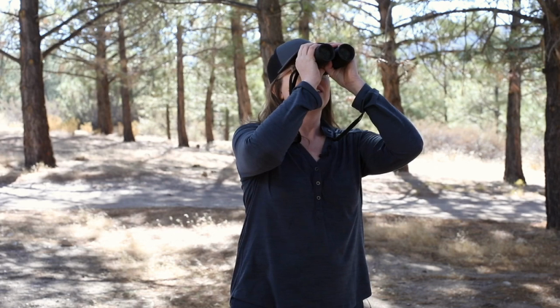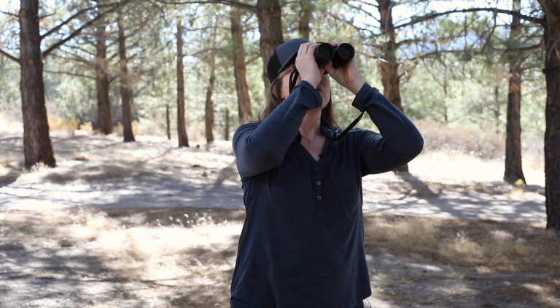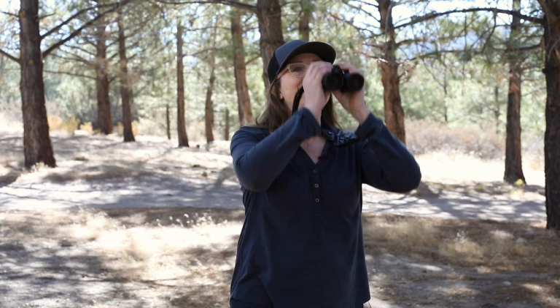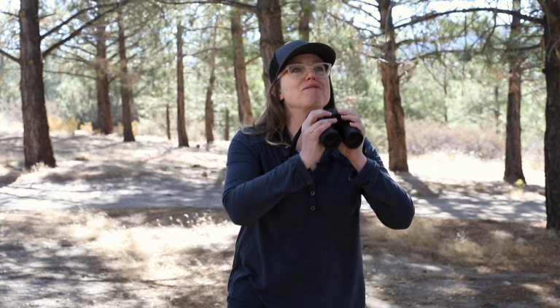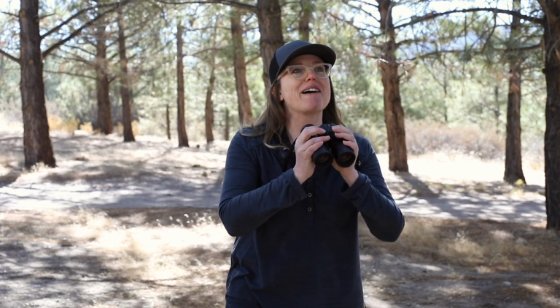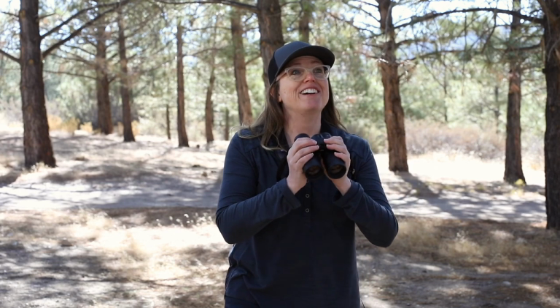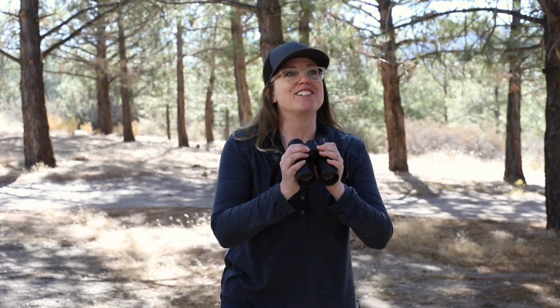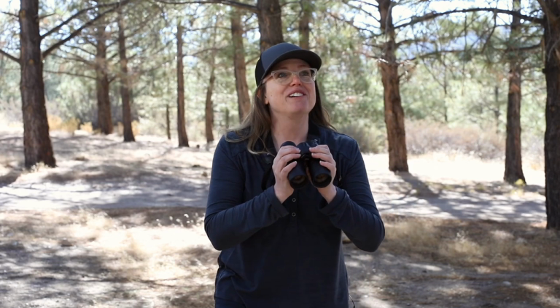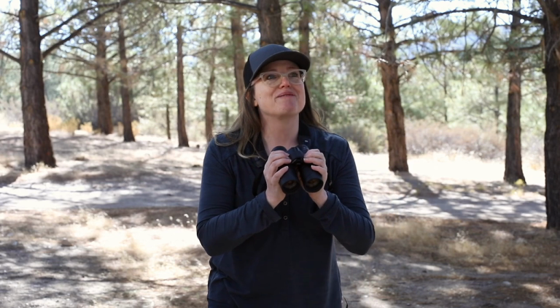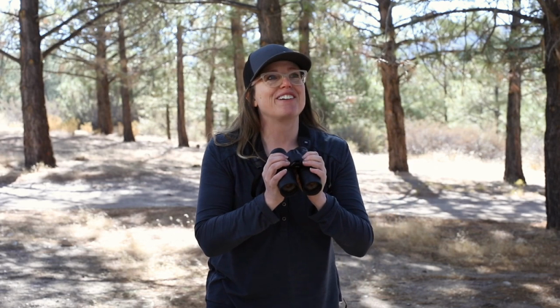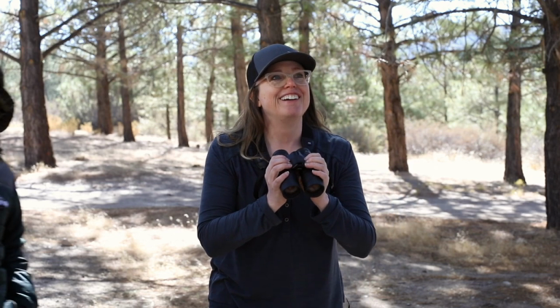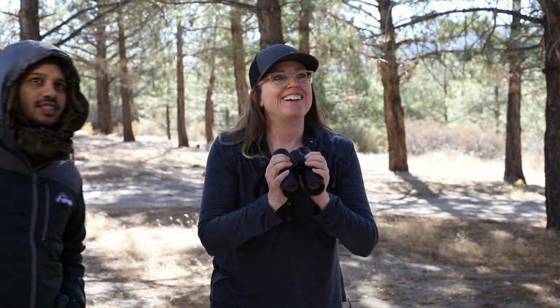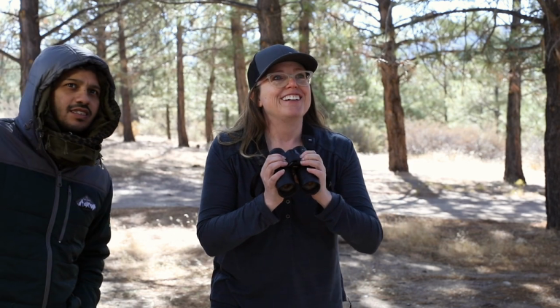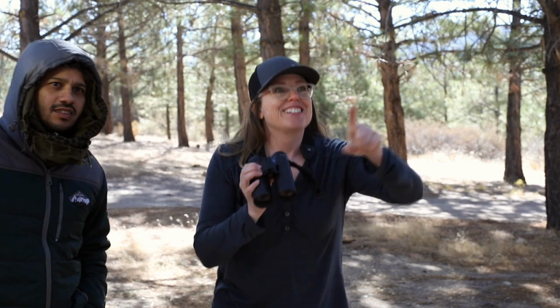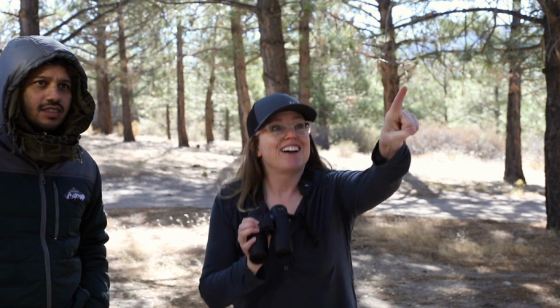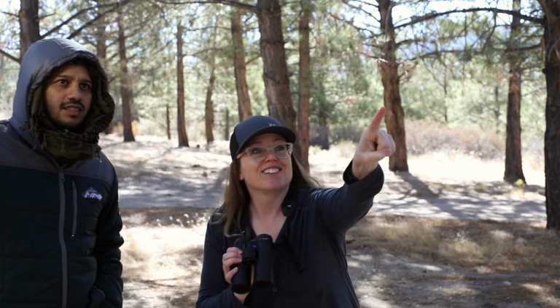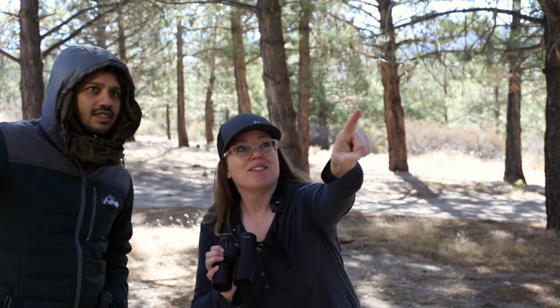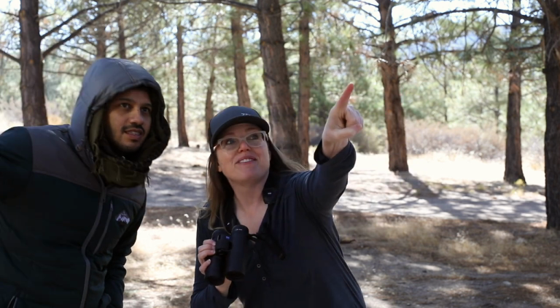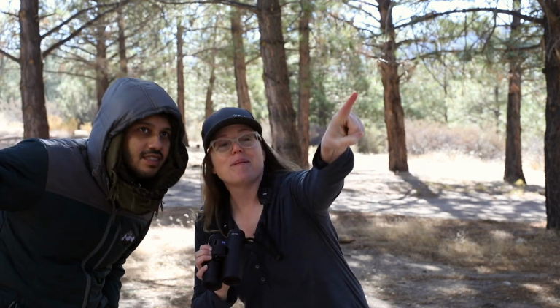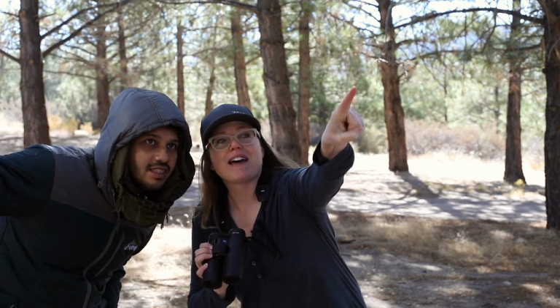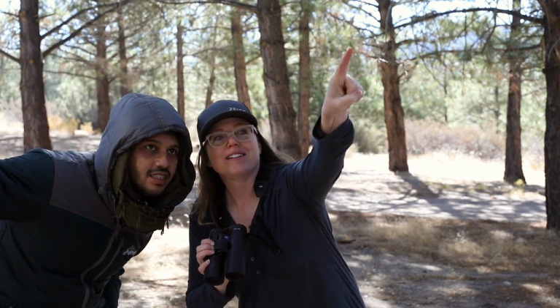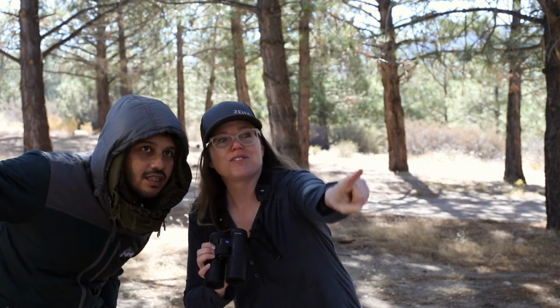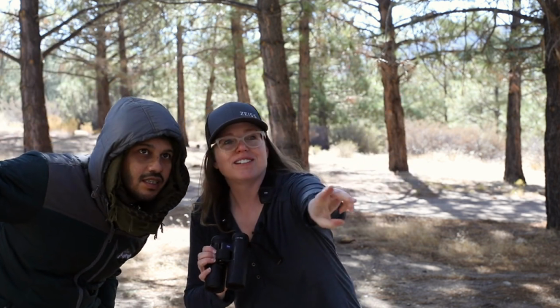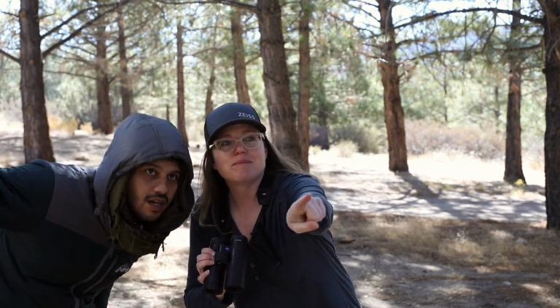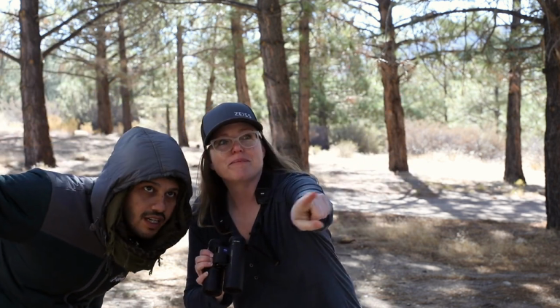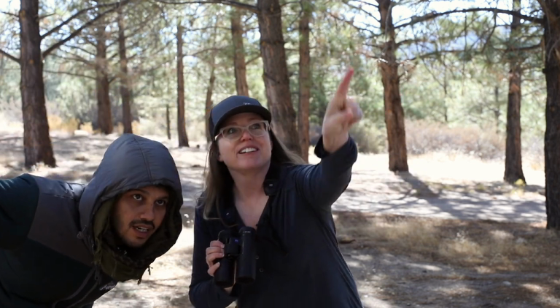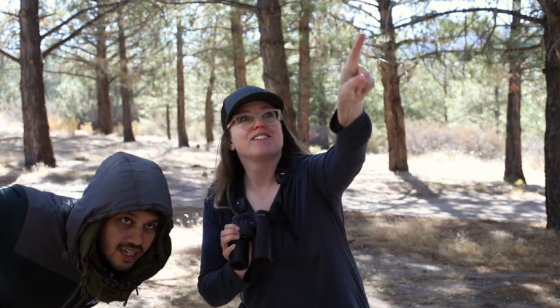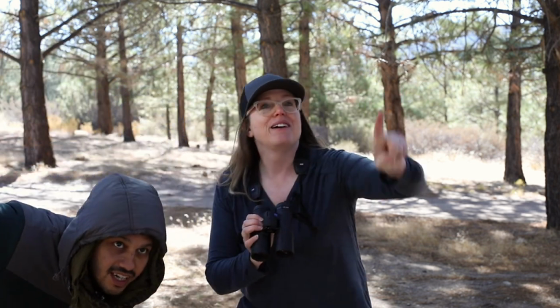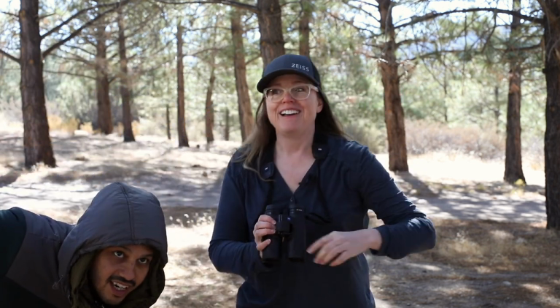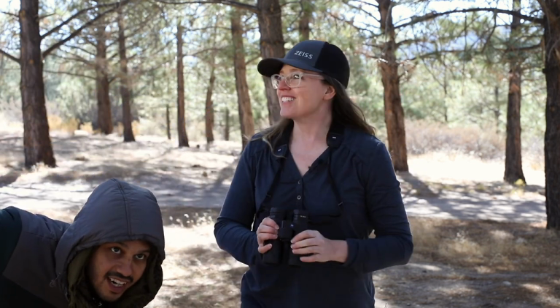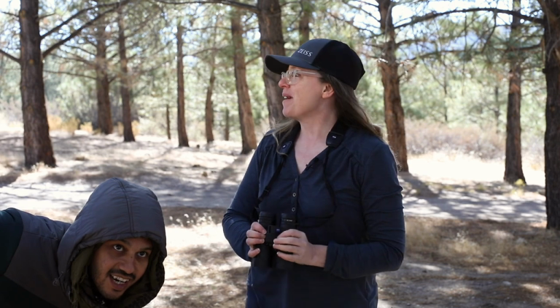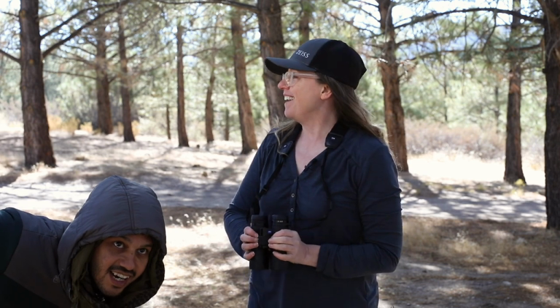It's a white-headed woodpecker — this is a really good bird. This guy is going up, up that tree. You see it going up. It's got a white head.